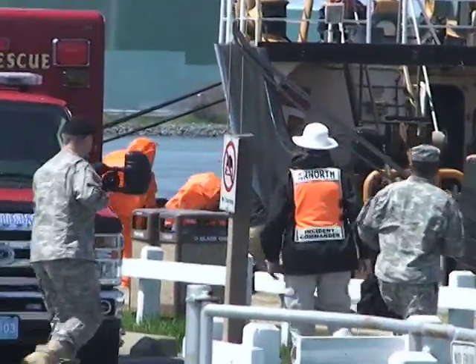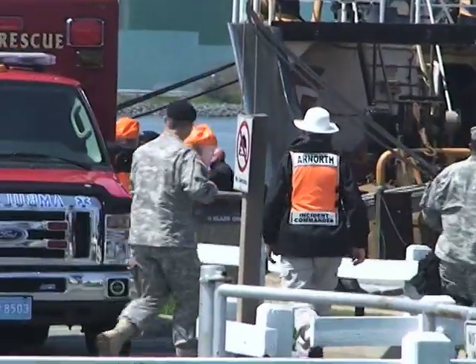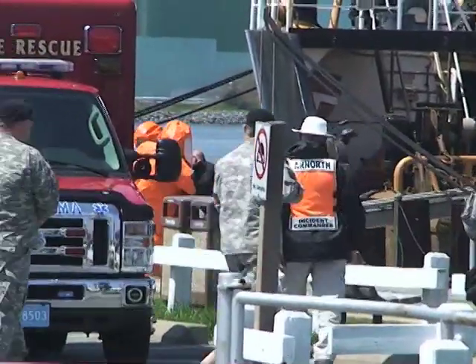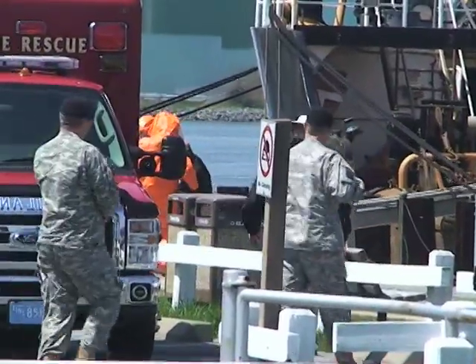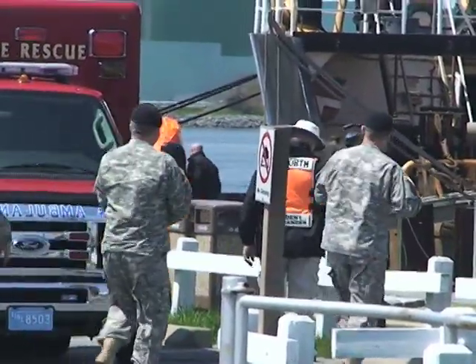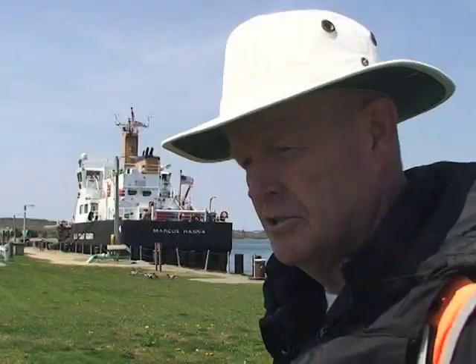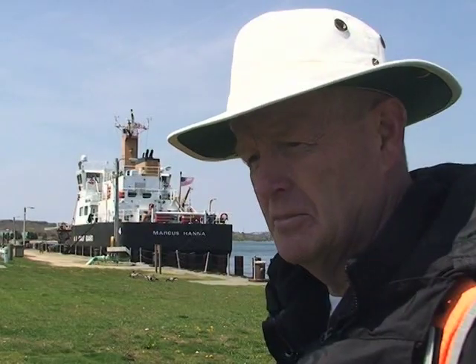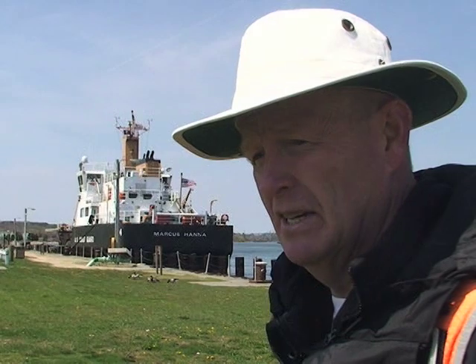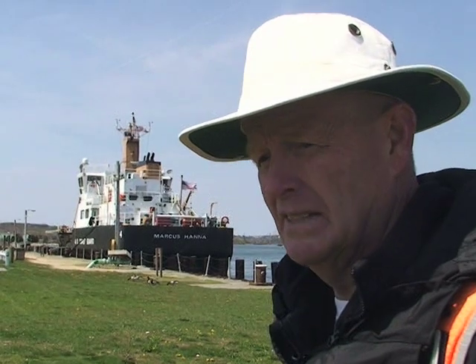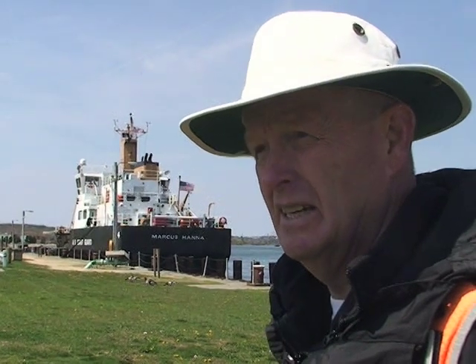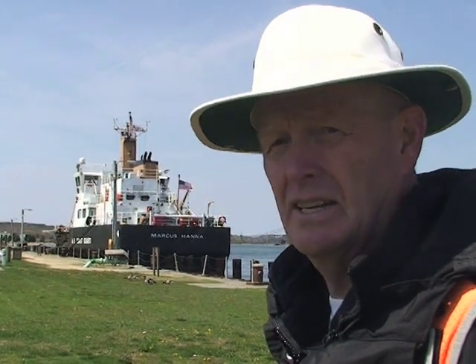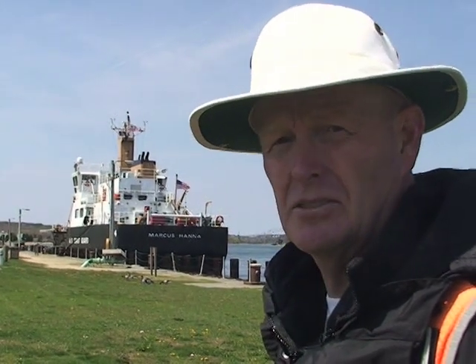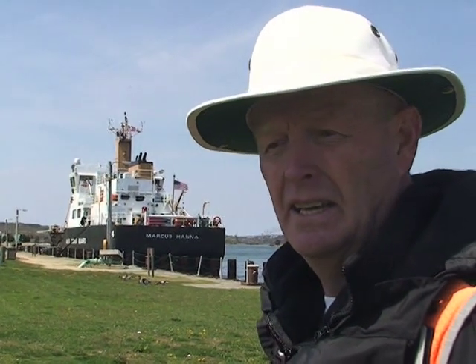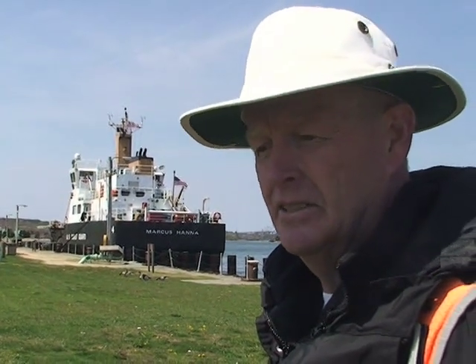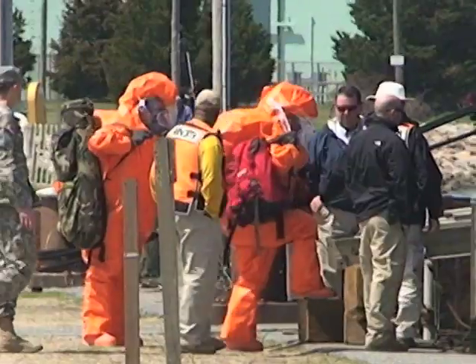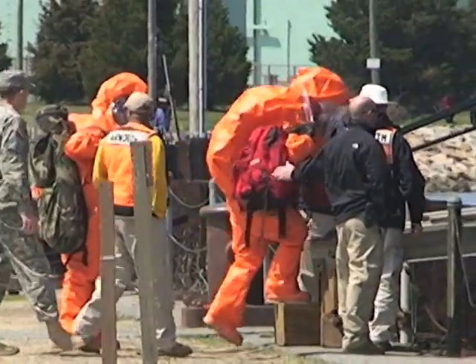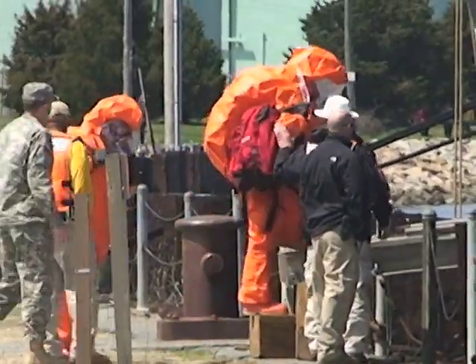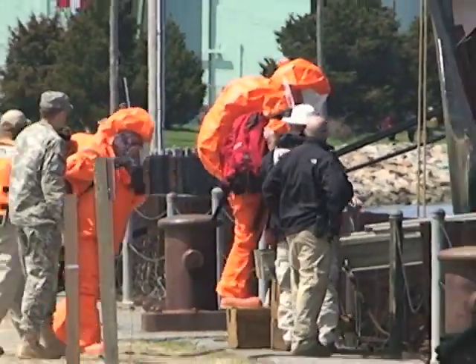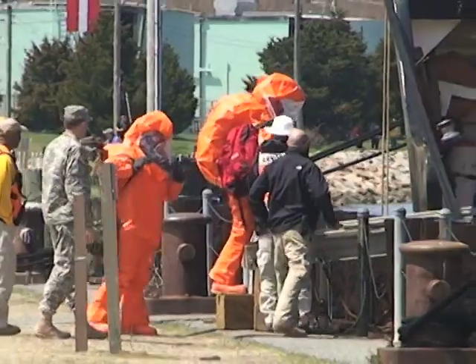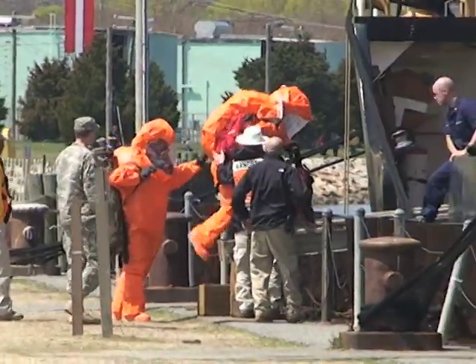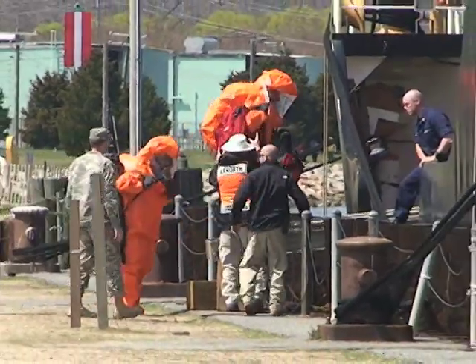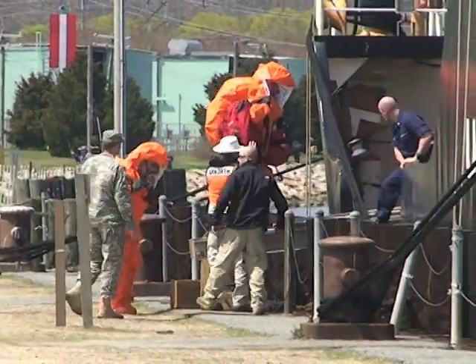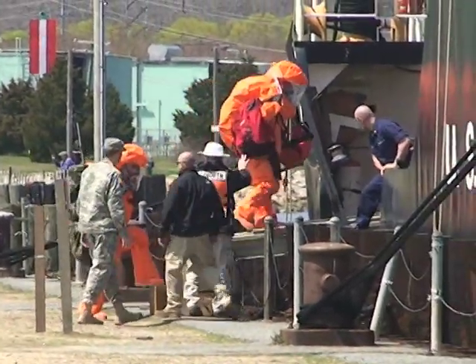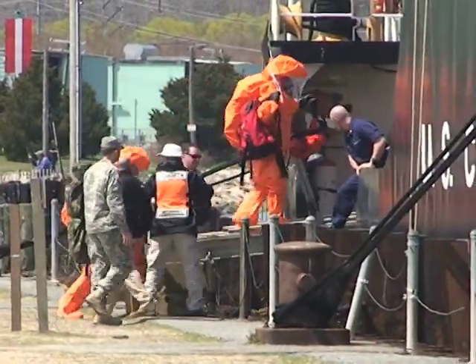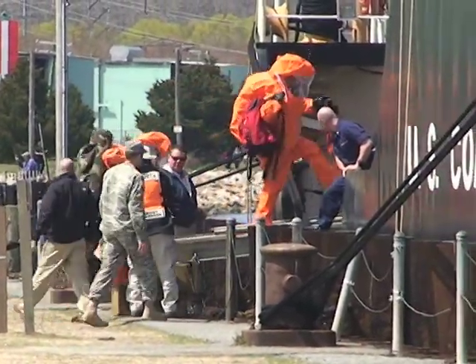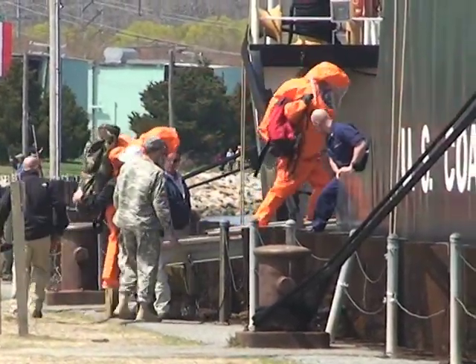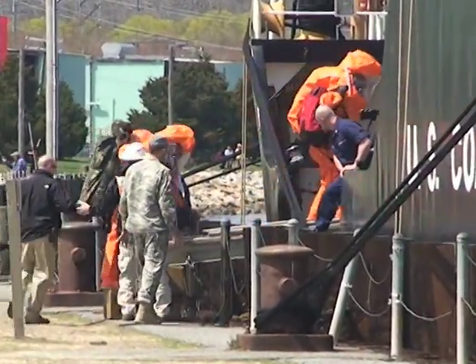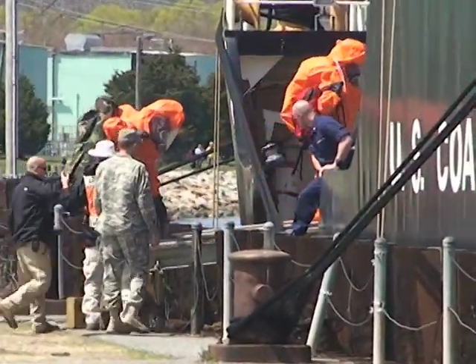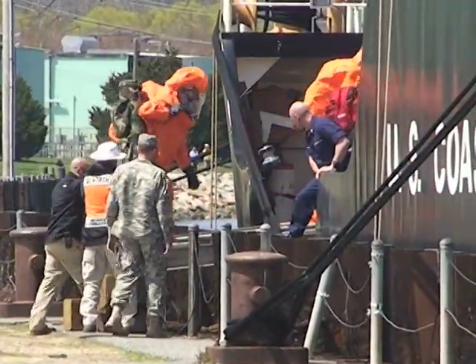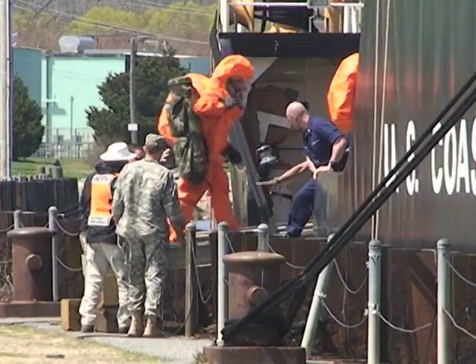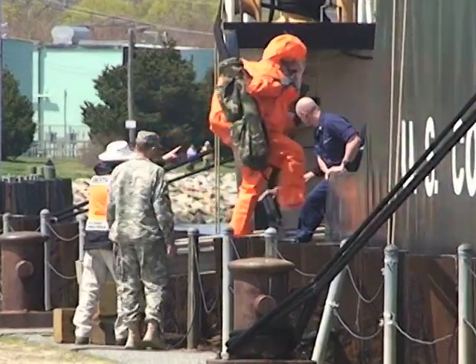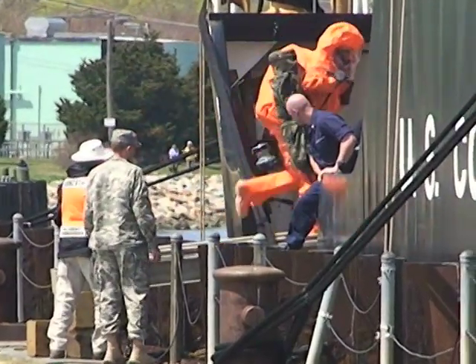They have discovered some items that we have planted inside the vessel, and right now they are responding to a man-down situation, which is a stress situation that we put them under.